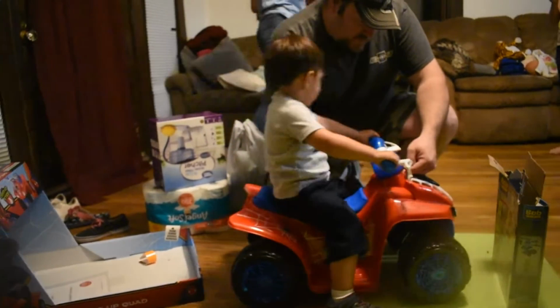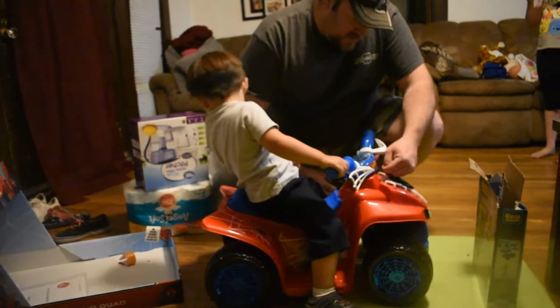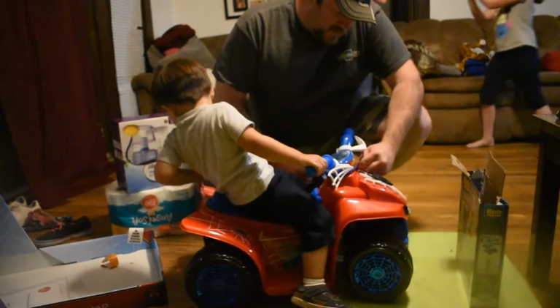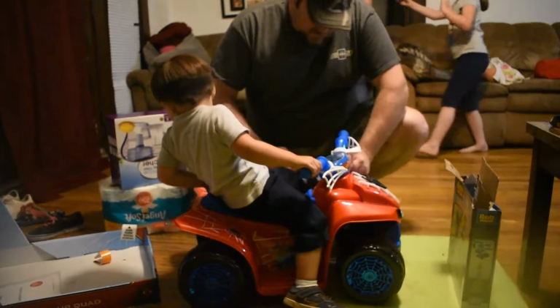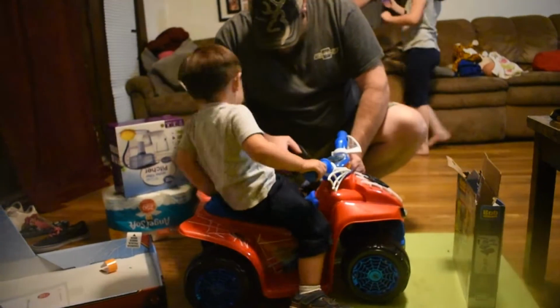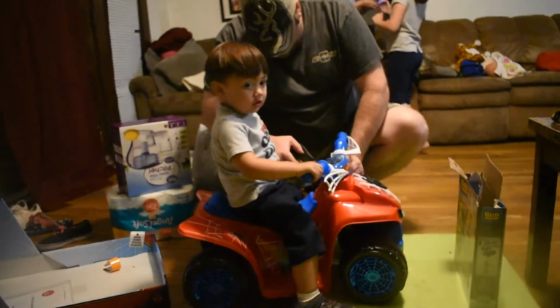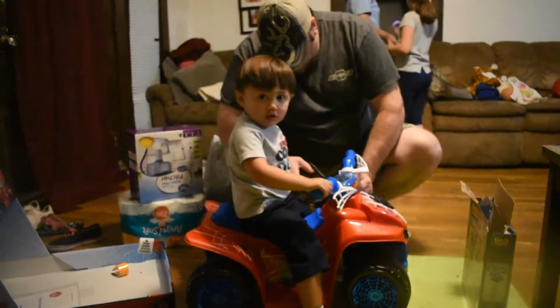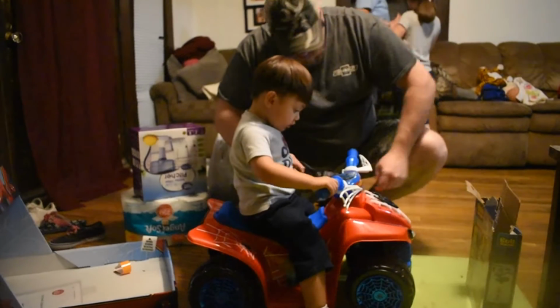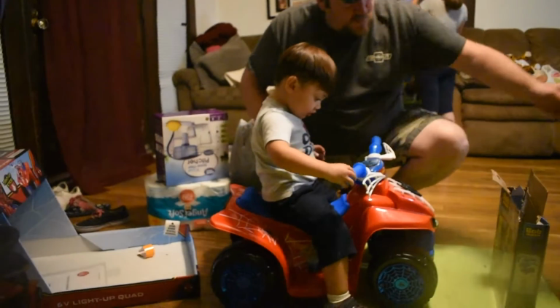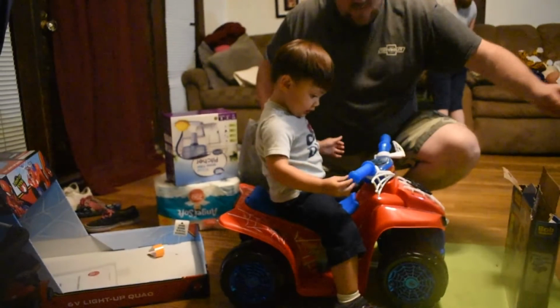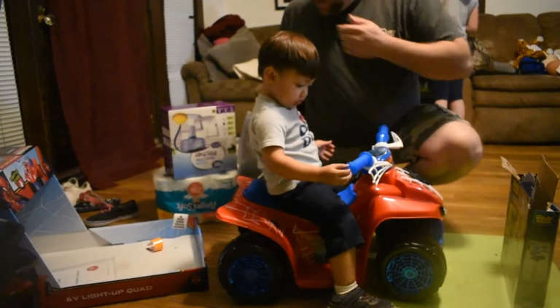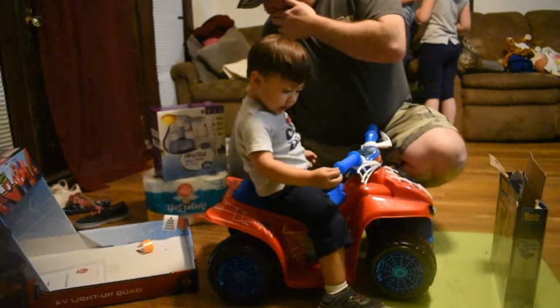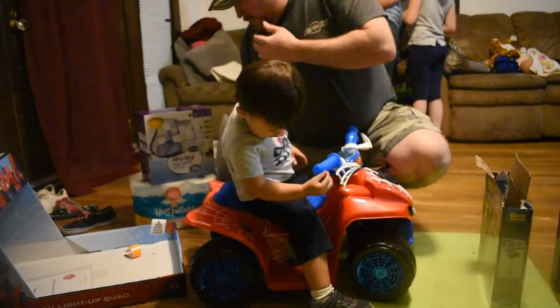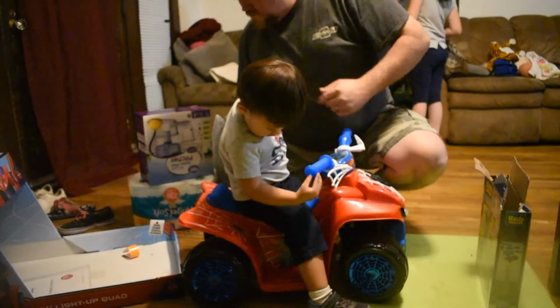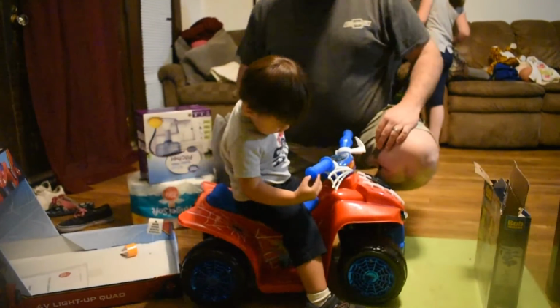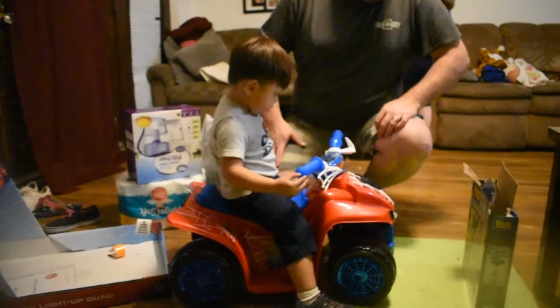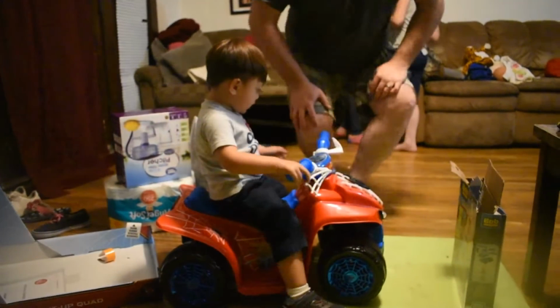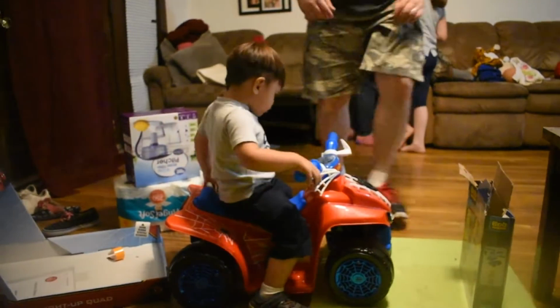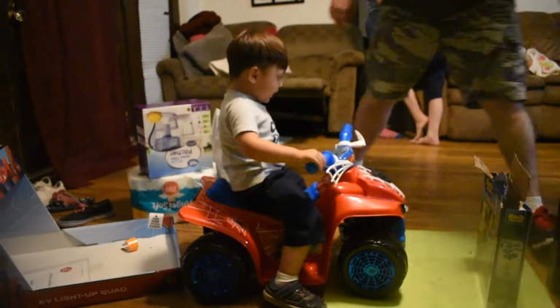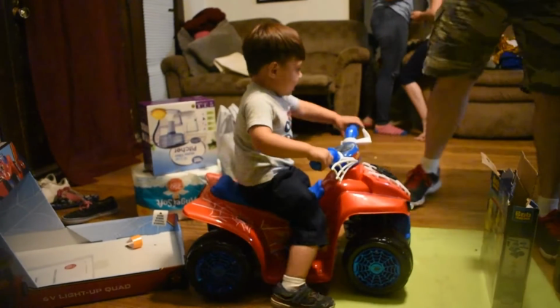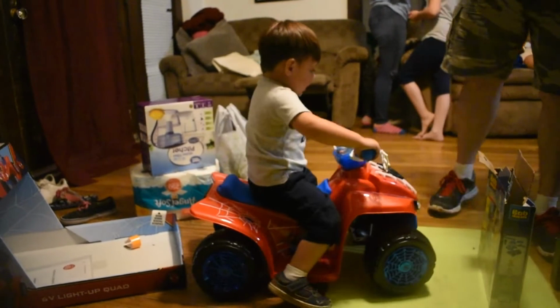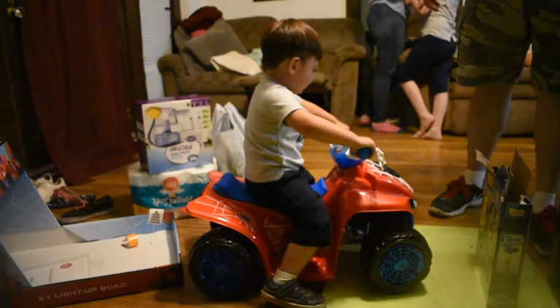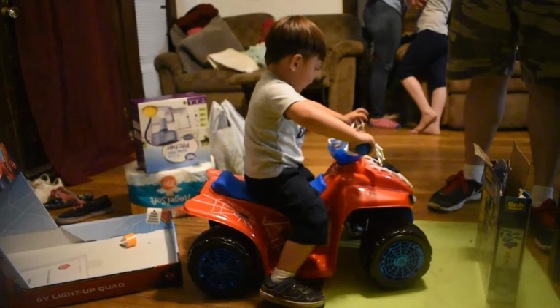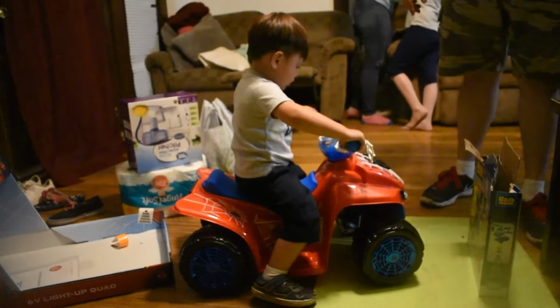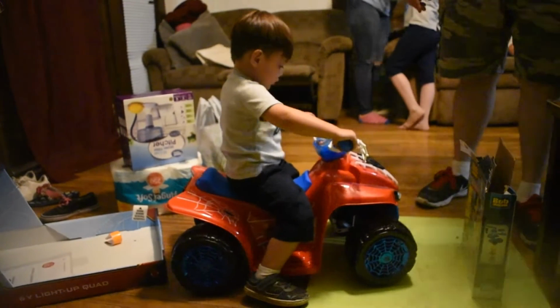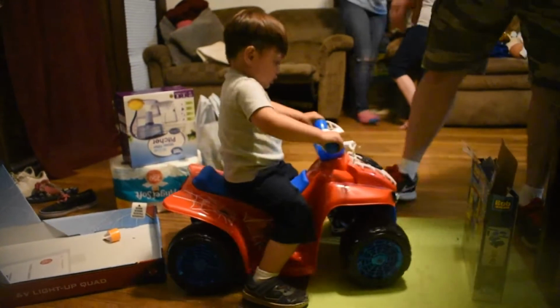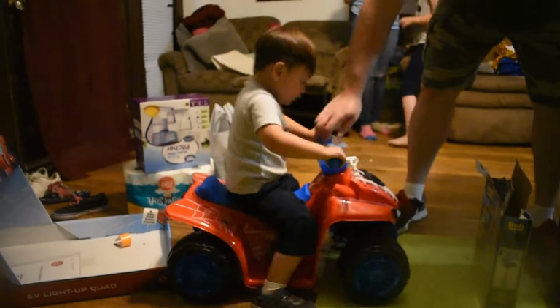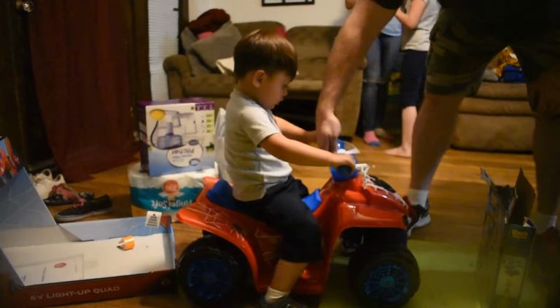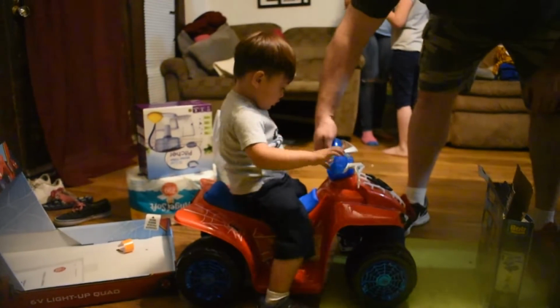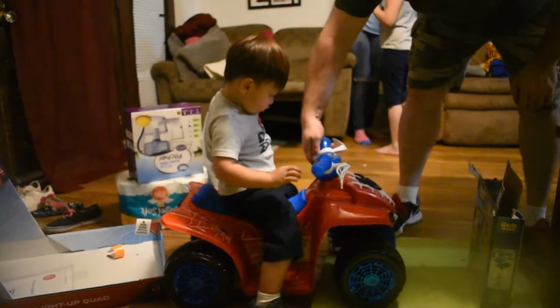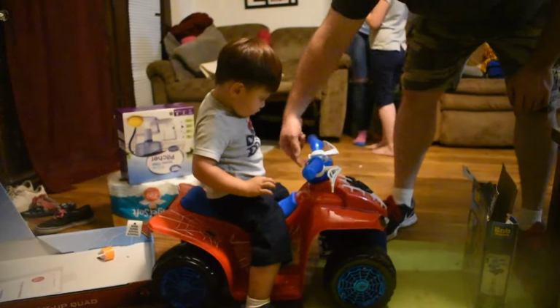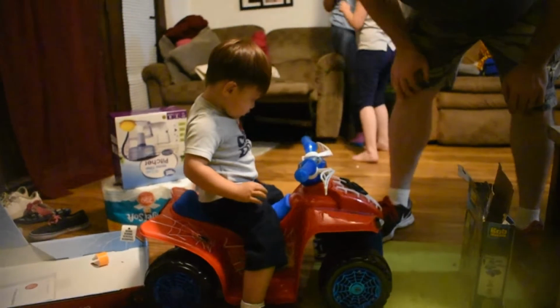Wow! You're excited, Baba? Yes, yes, Mama. Daddy, I want to ride on it. Daddy, I want to ride on it. I have to get the charger underneath it.